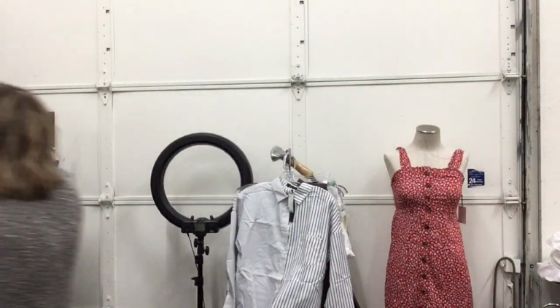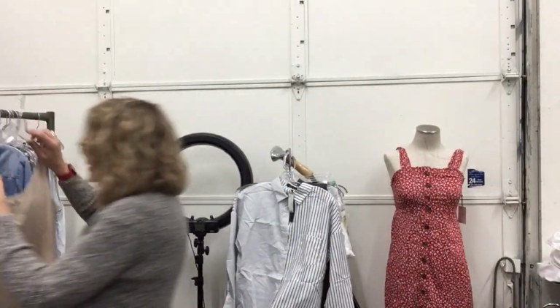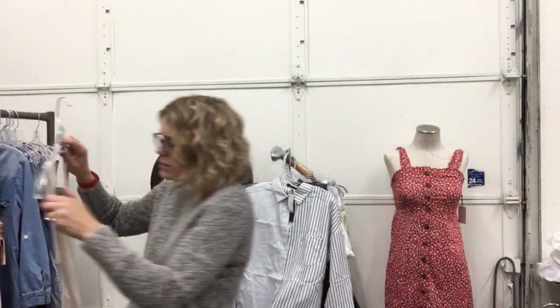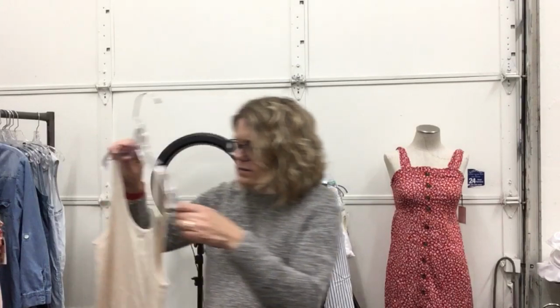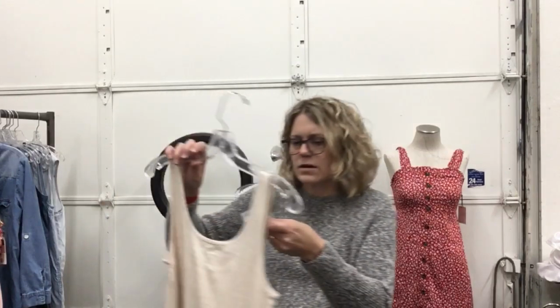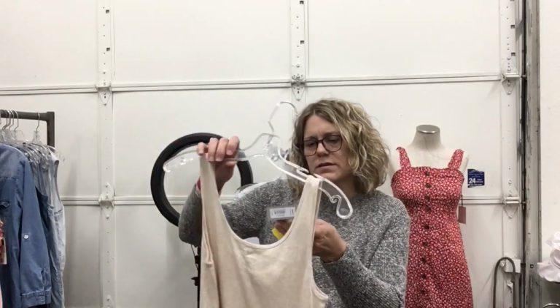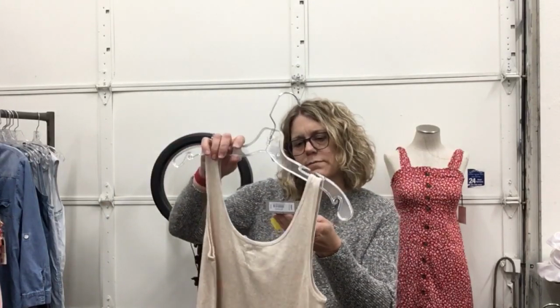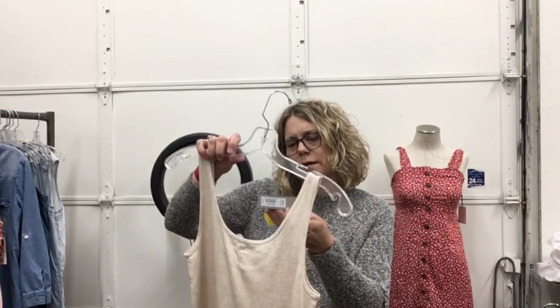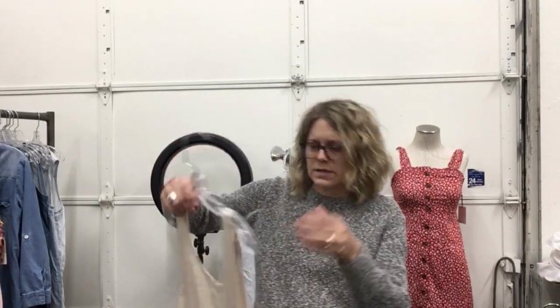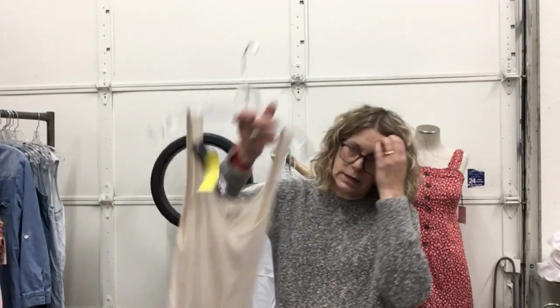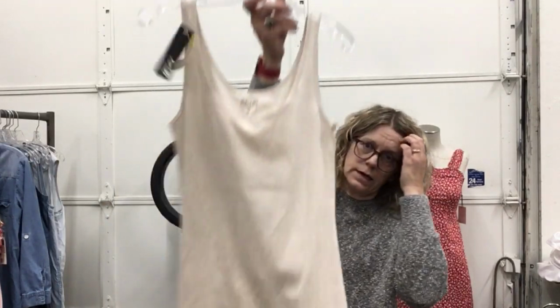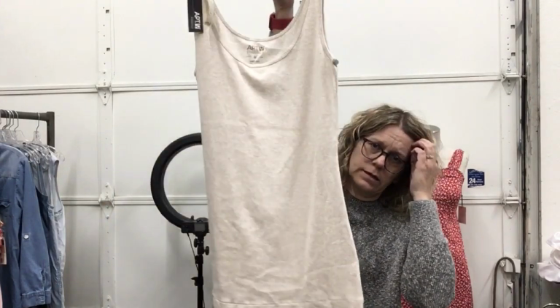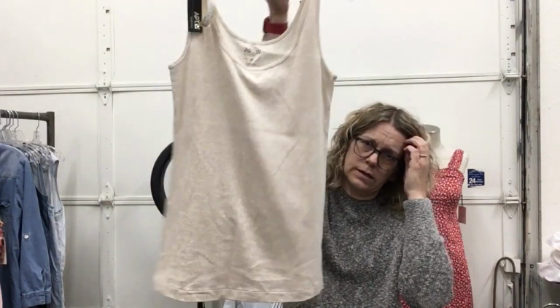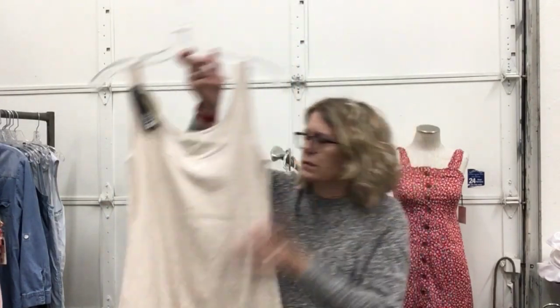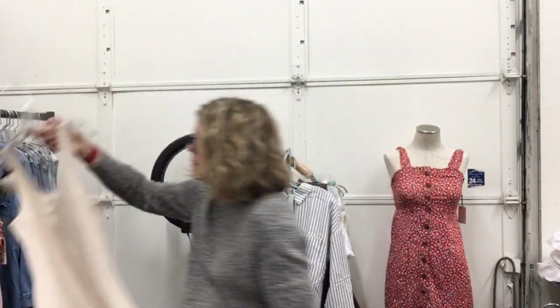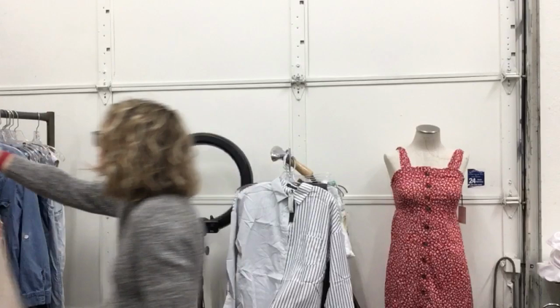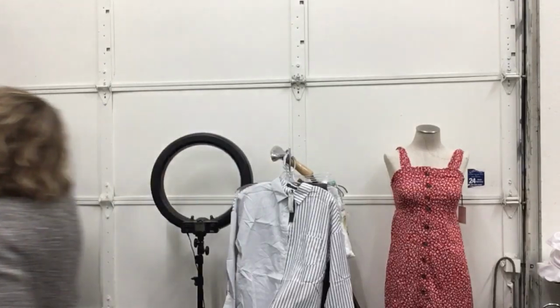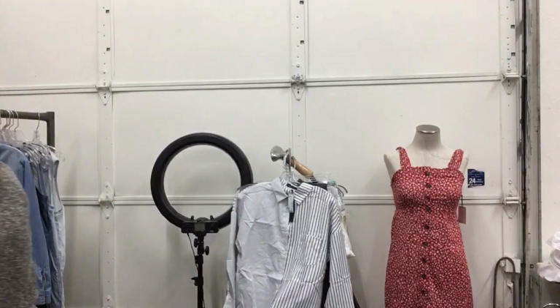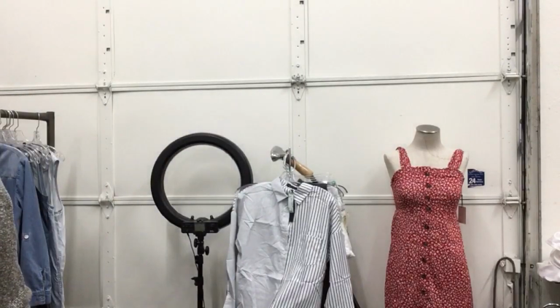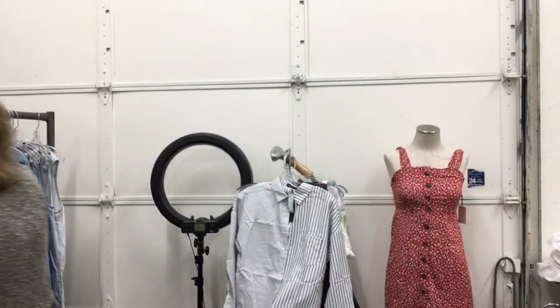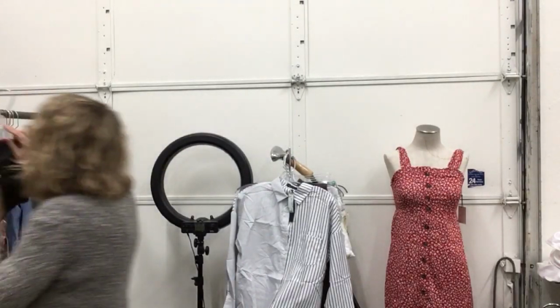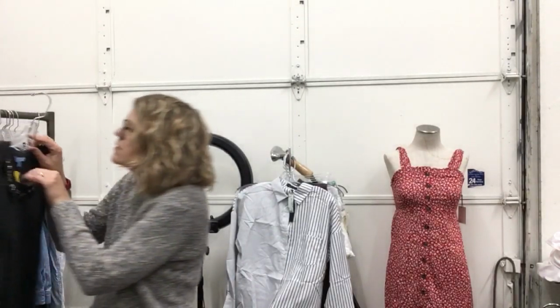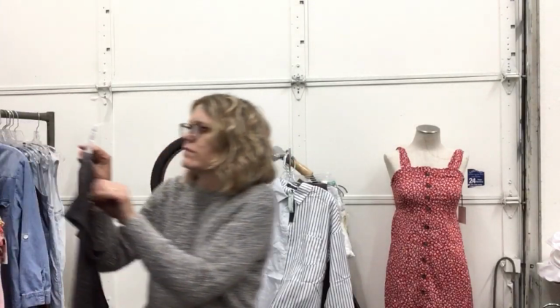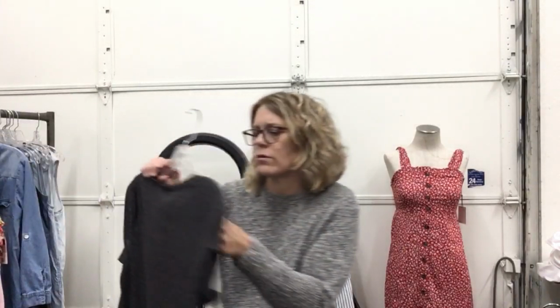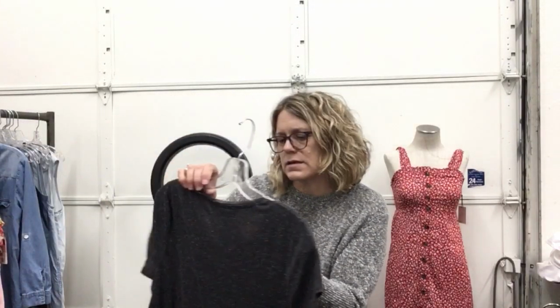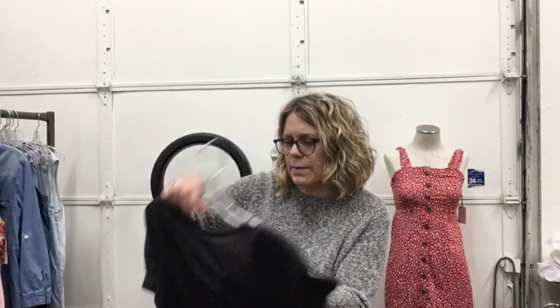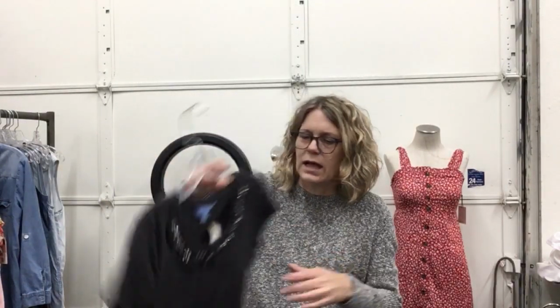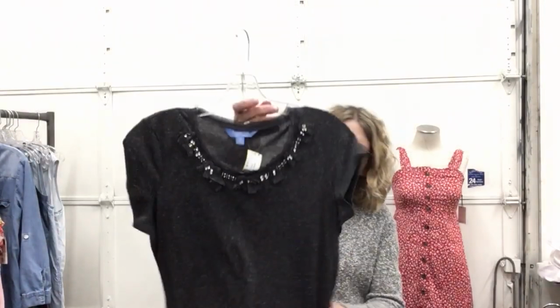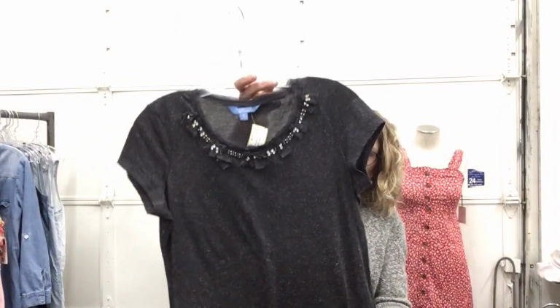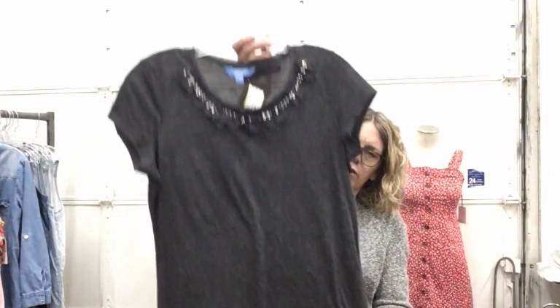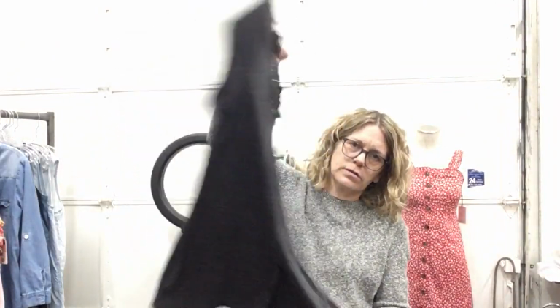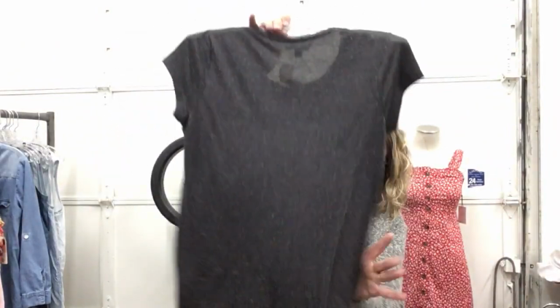Apartment 9, new with tags, tank top essentials, medium, $7.99. Simply Vera Vera Wang, size medium, $11.99 — another cute little t-shirt.